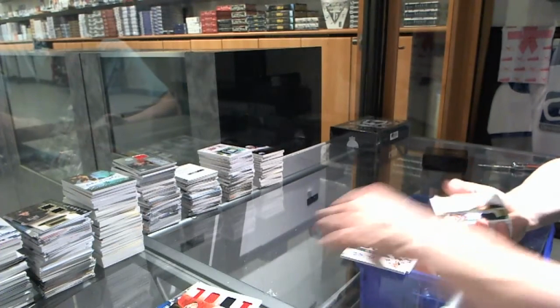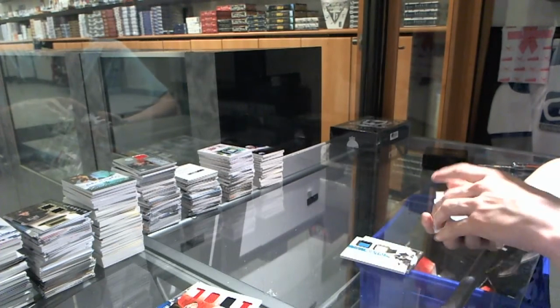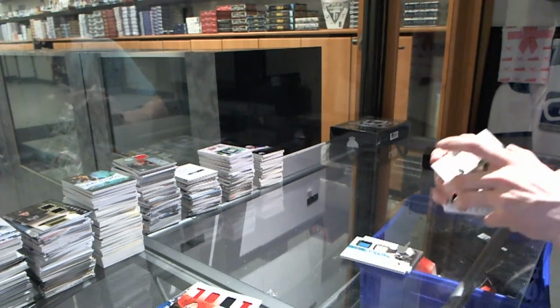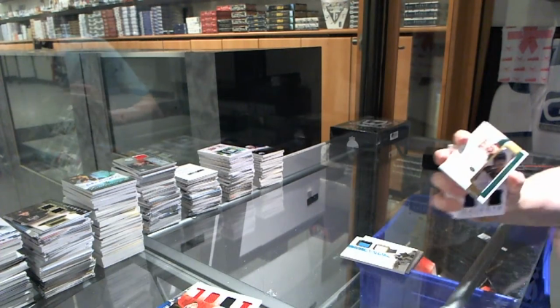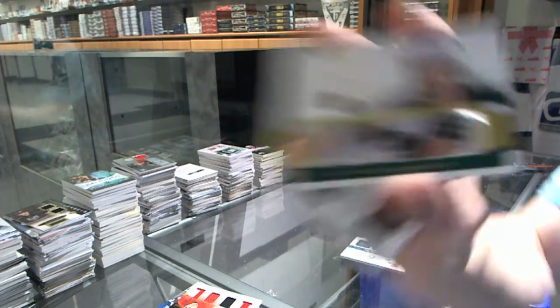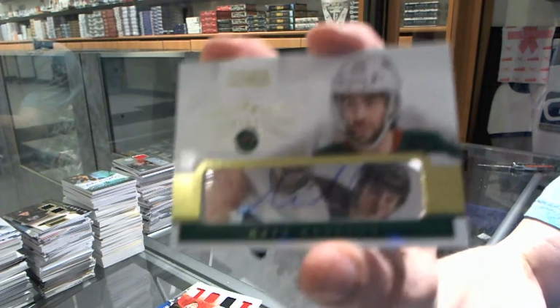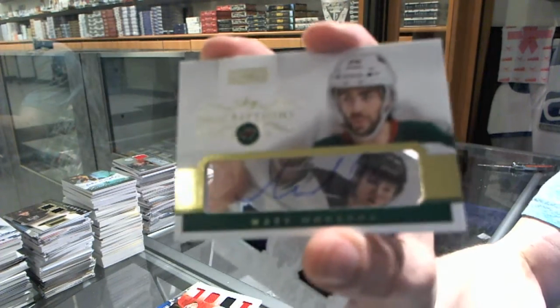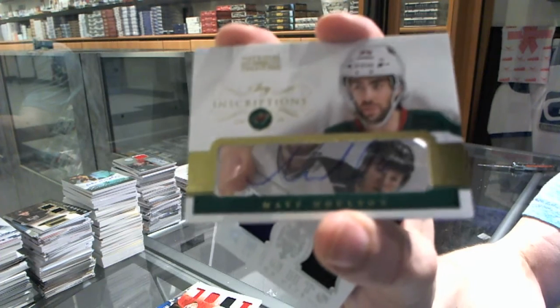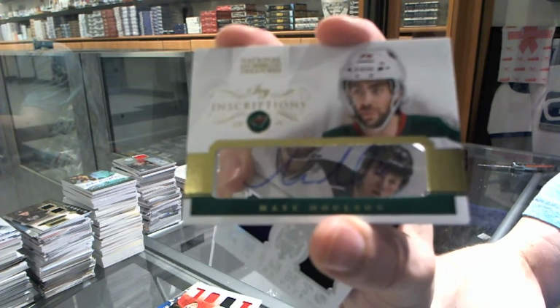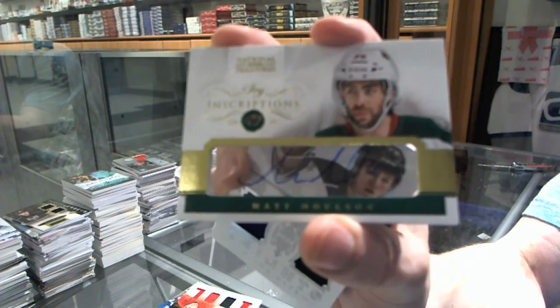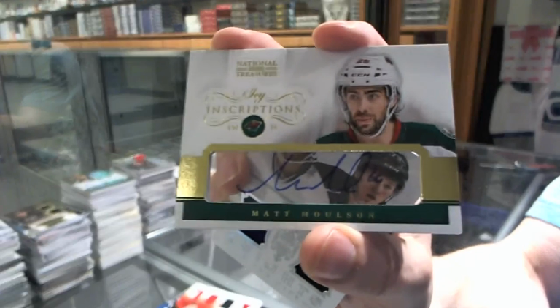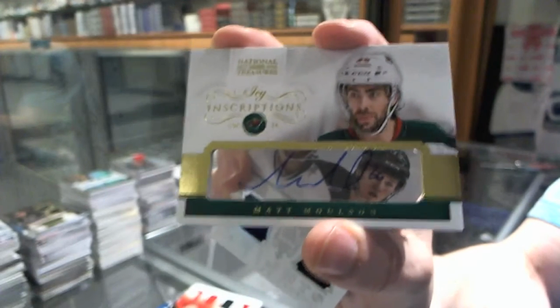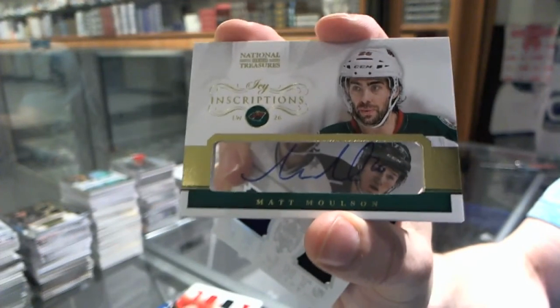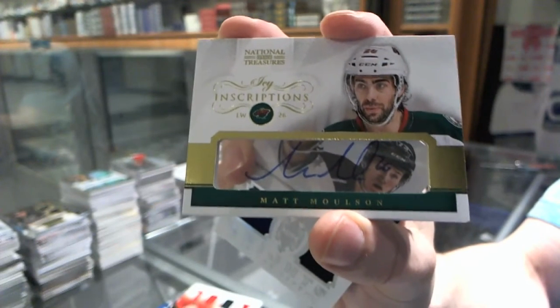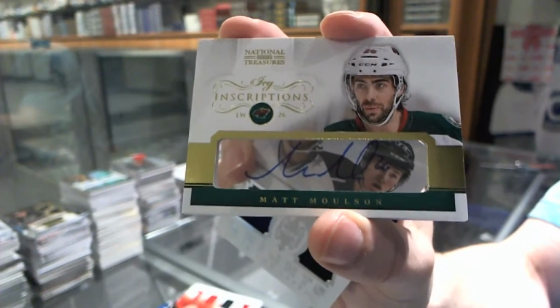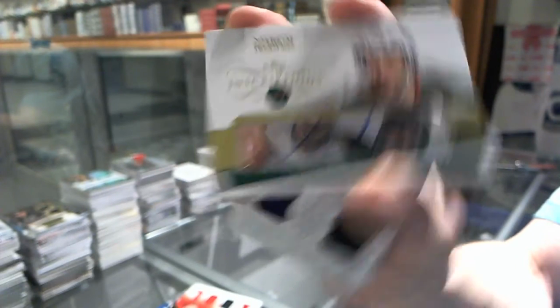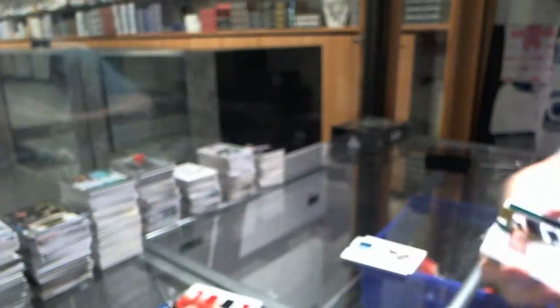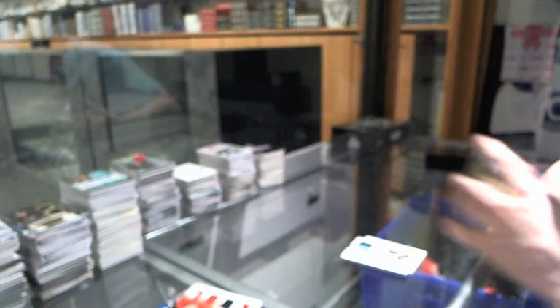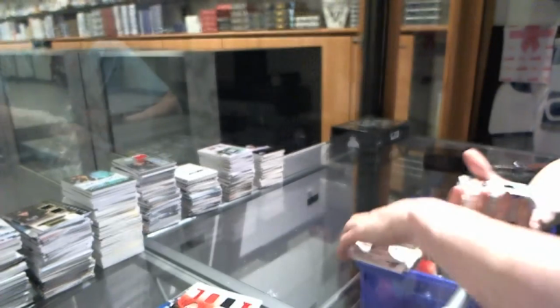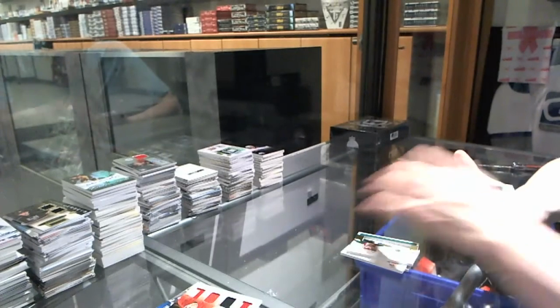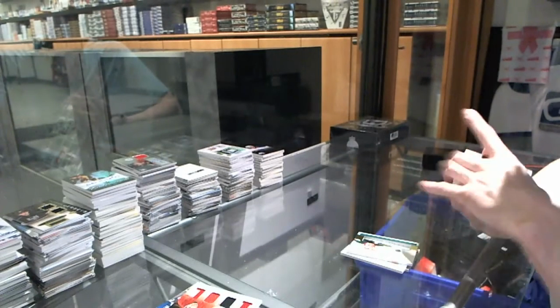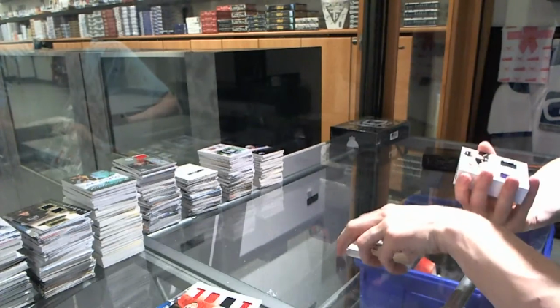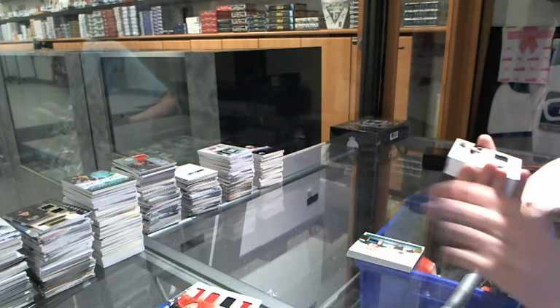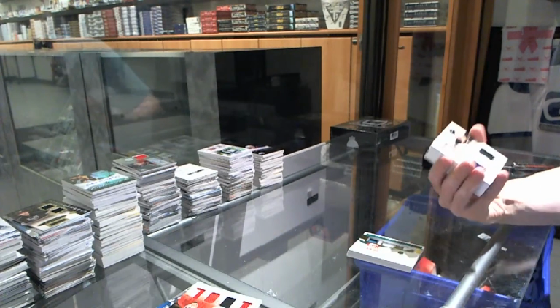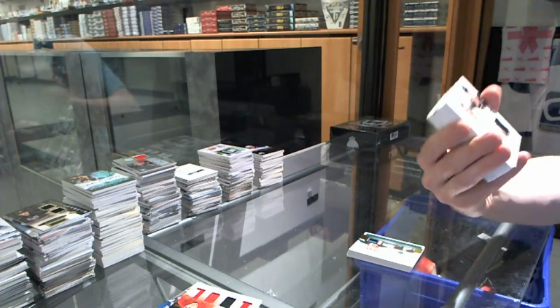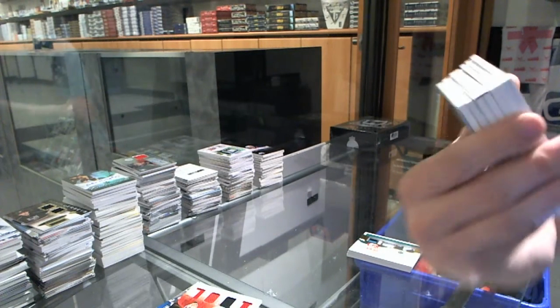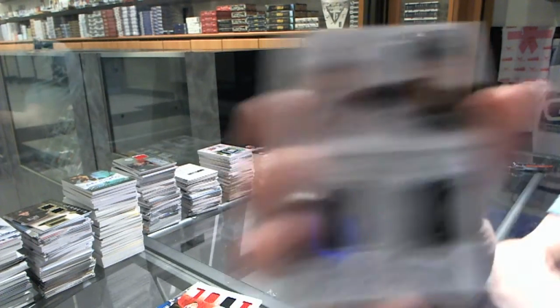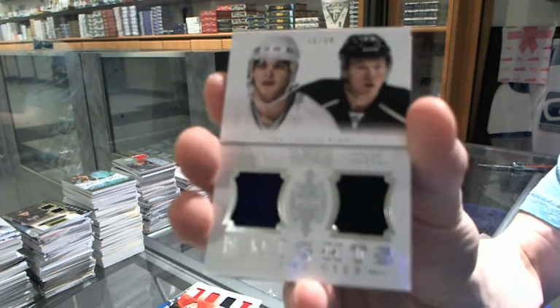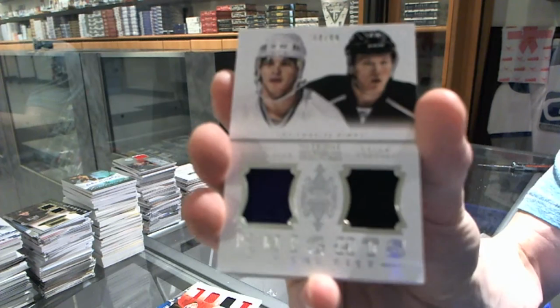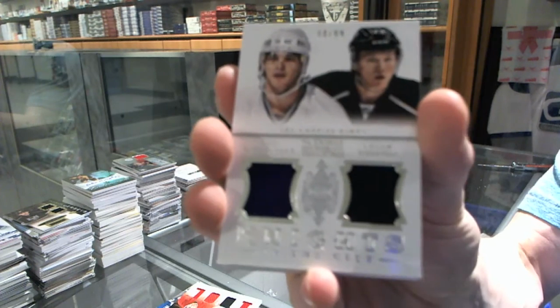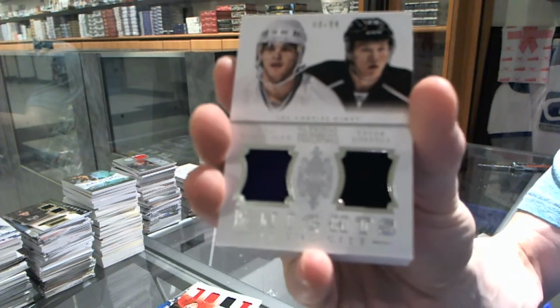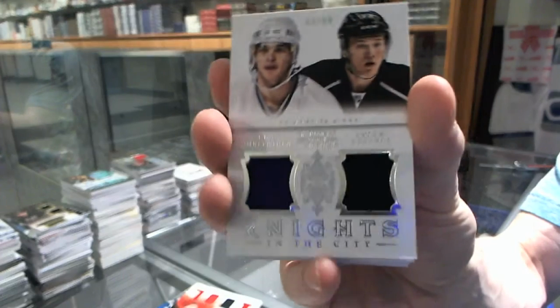We've got an IC in descriptions for the Minnesota Wild, Matt Molson. We've got a Knights in the City dual jersey numbered to 99 for the LA Kings, Luke Robitaille and Tyler Toffoli.